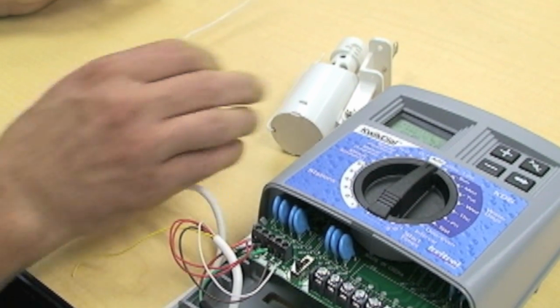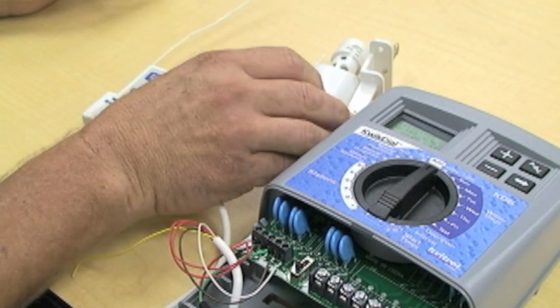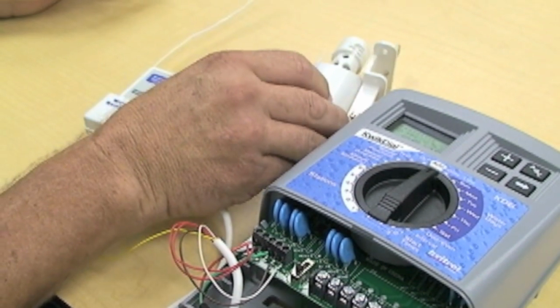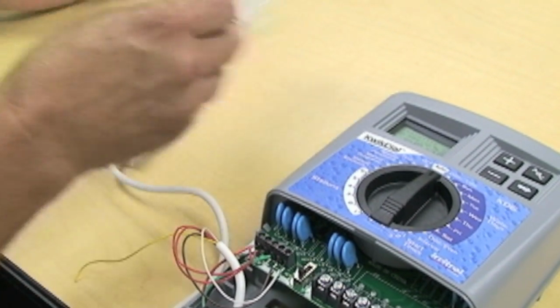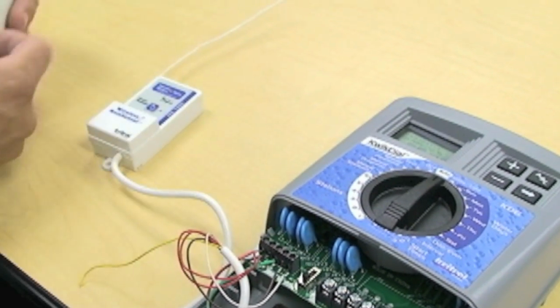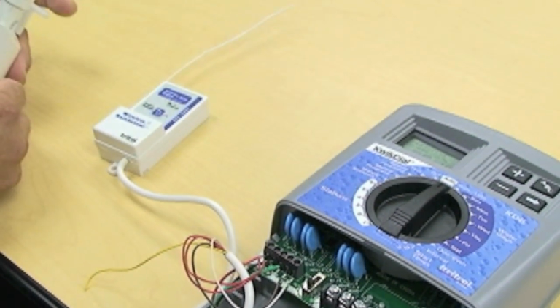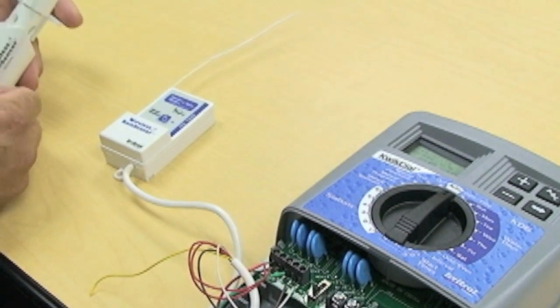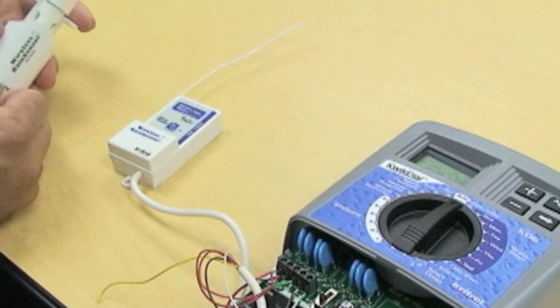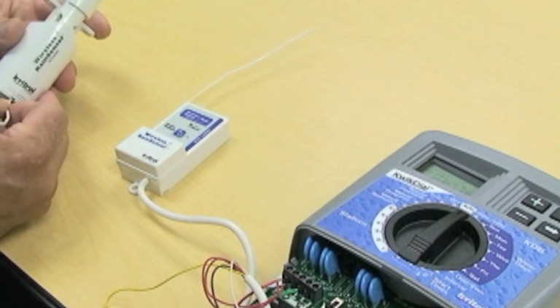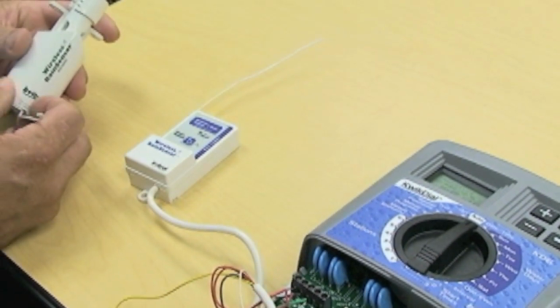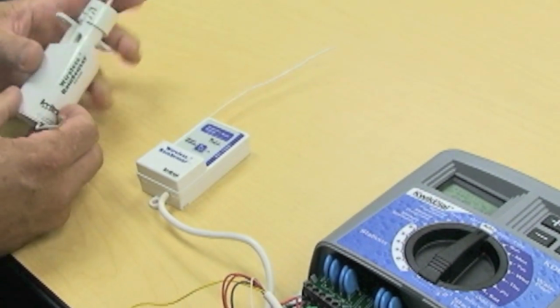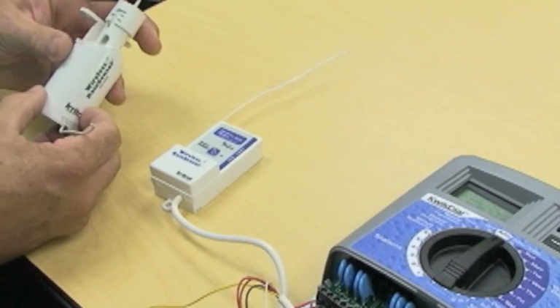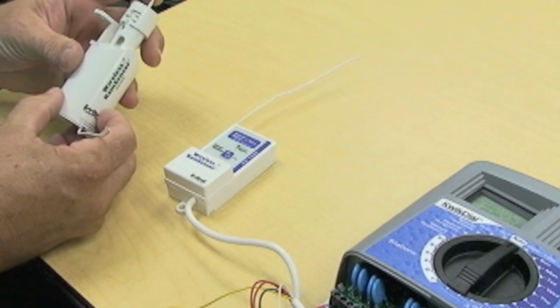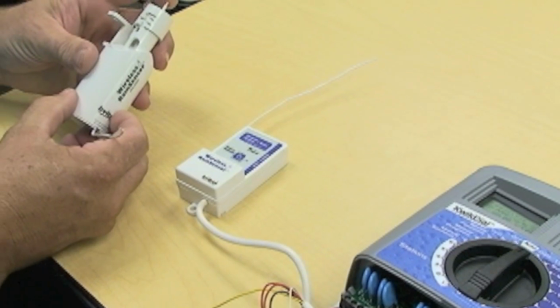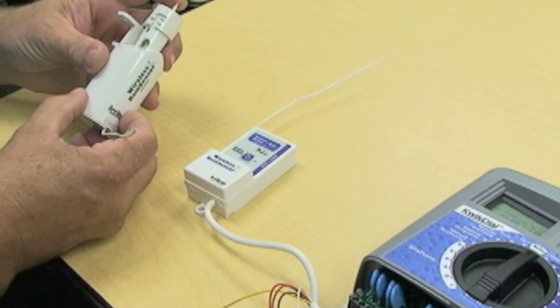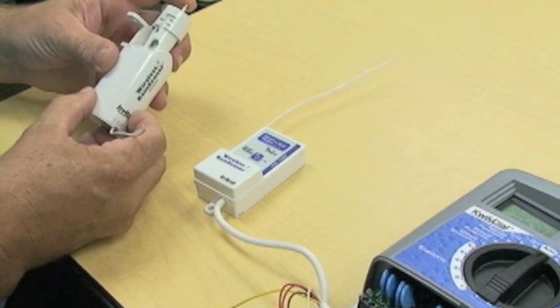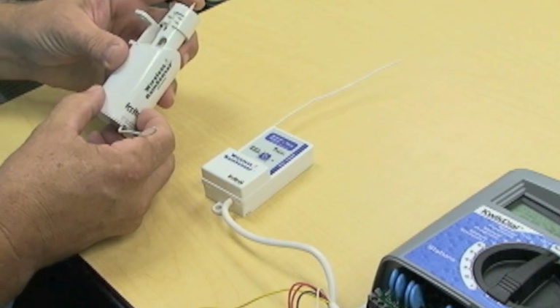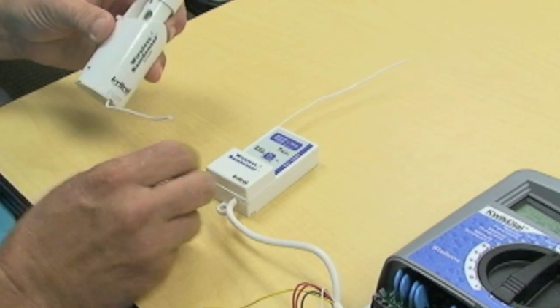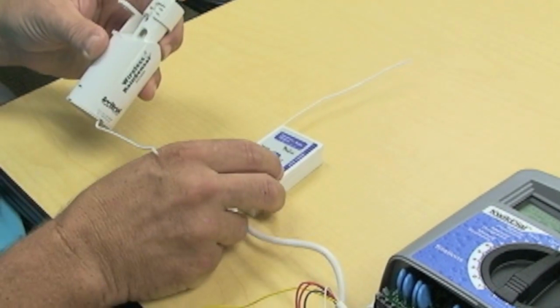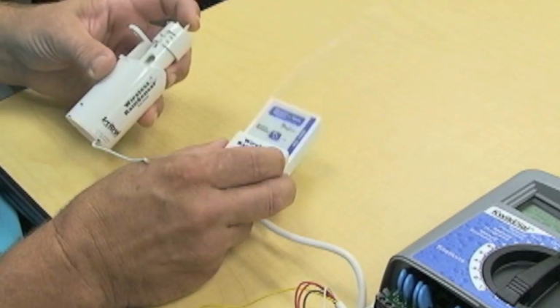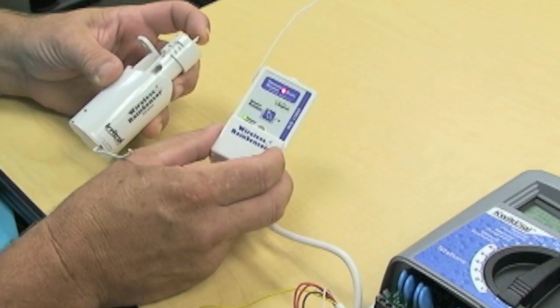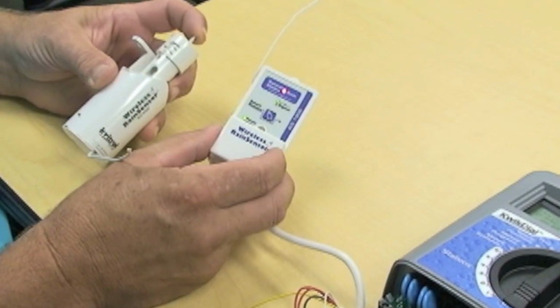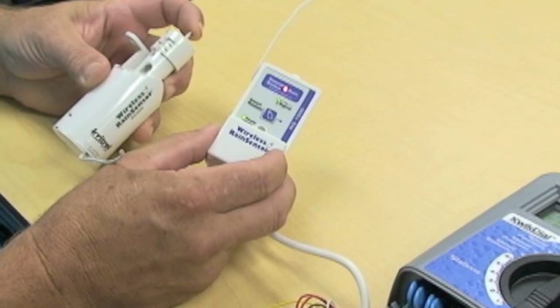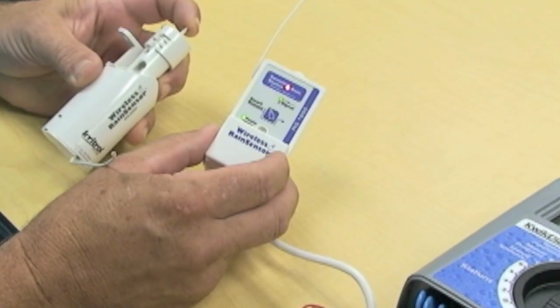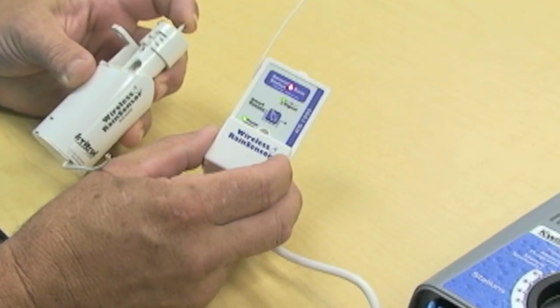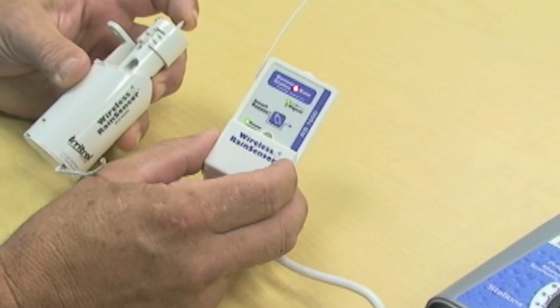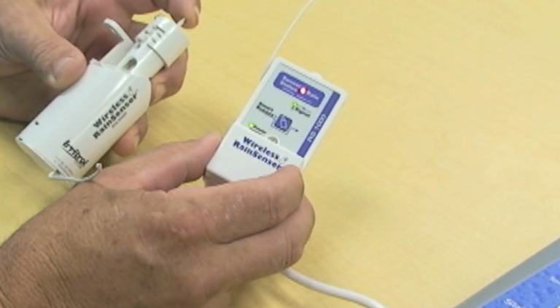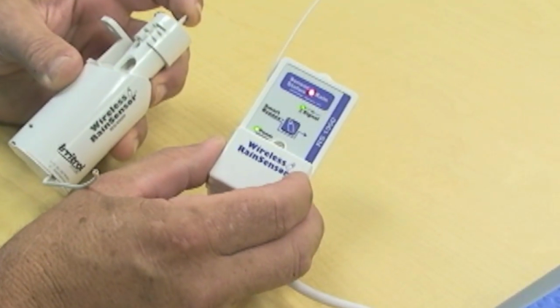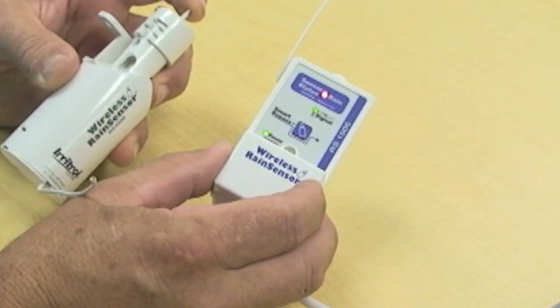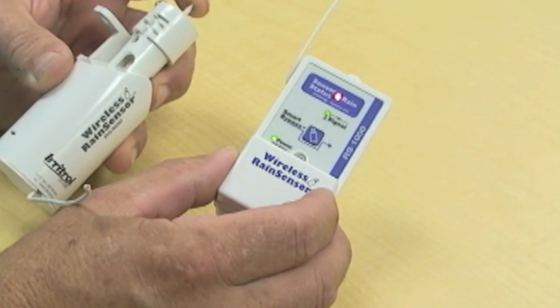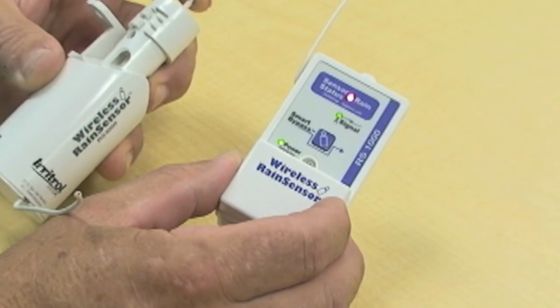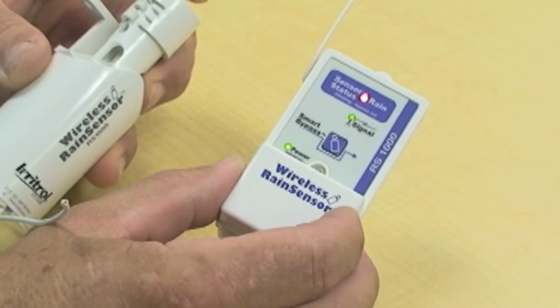Under normal circumstances, all you would have to do is press the plunger and wait for the rain sensor drop to appear. And that's all it takes to pair it up.